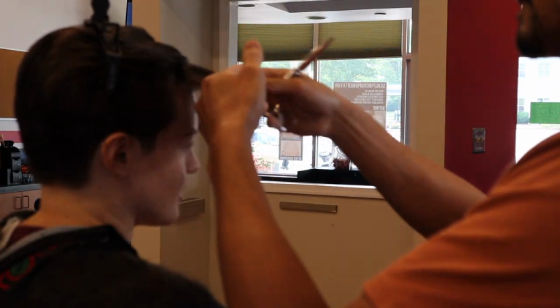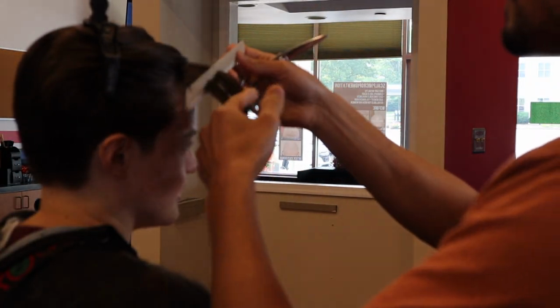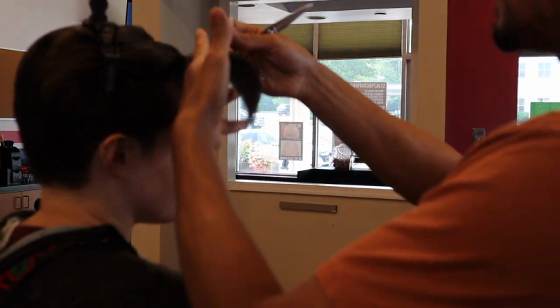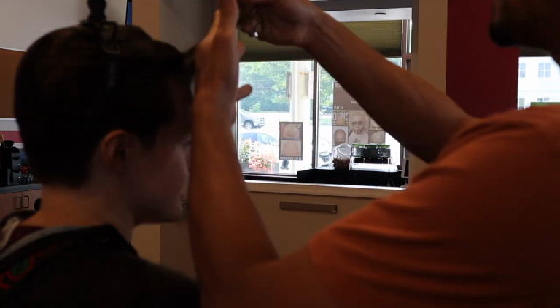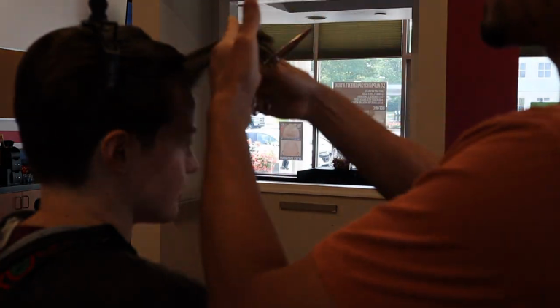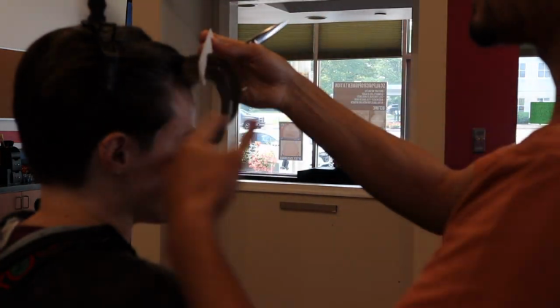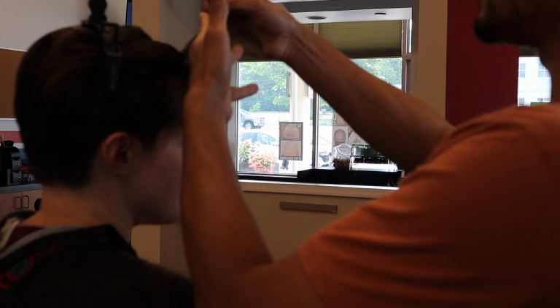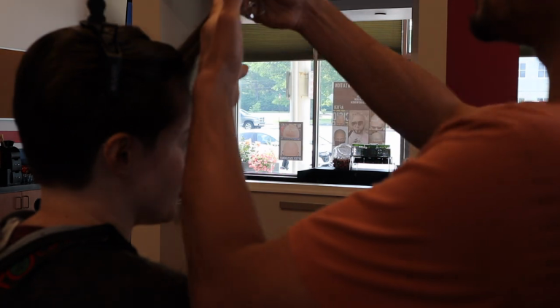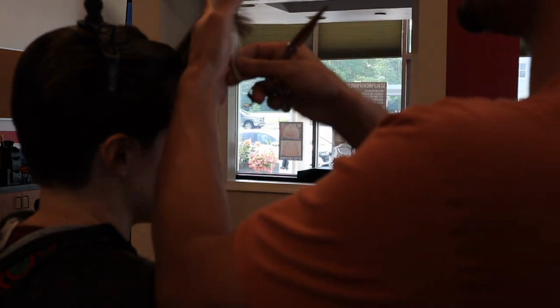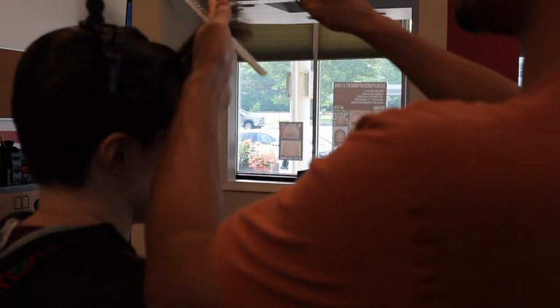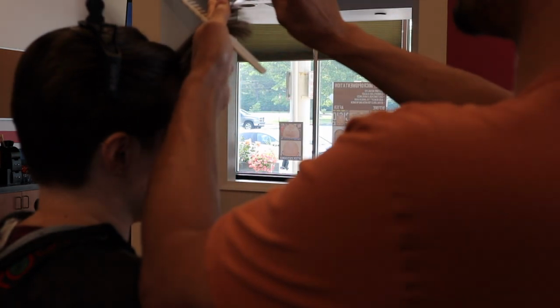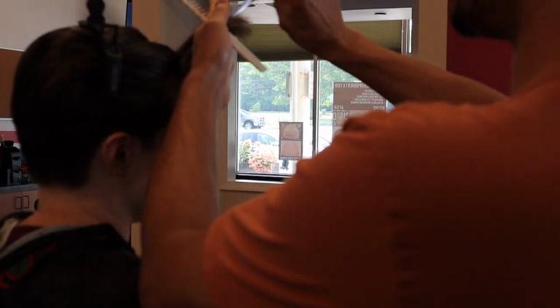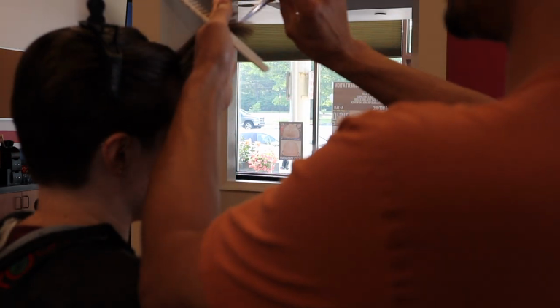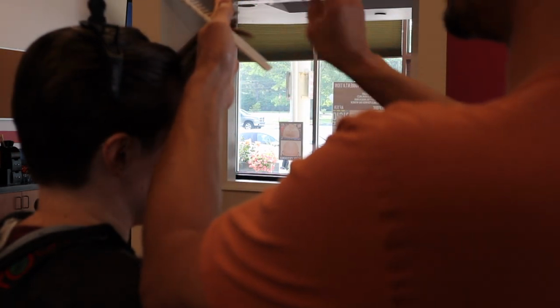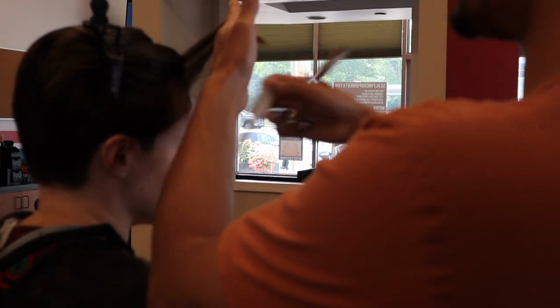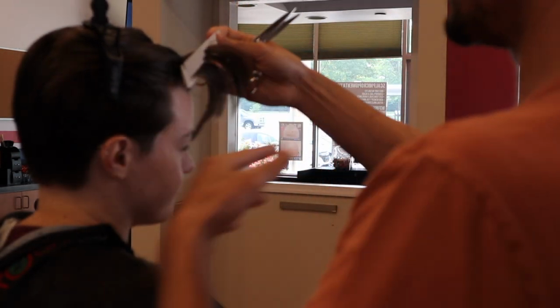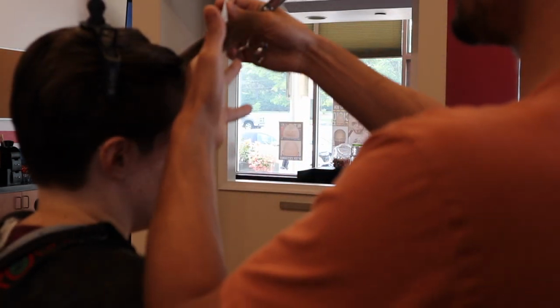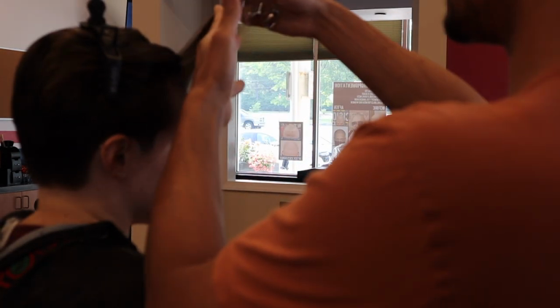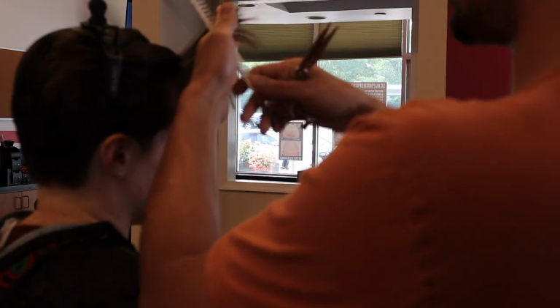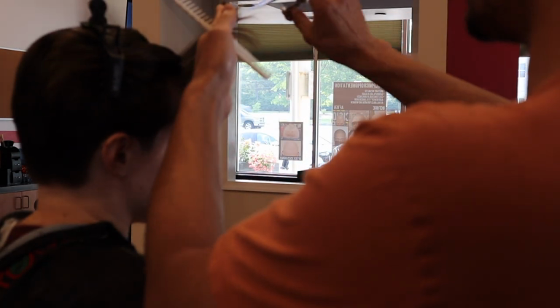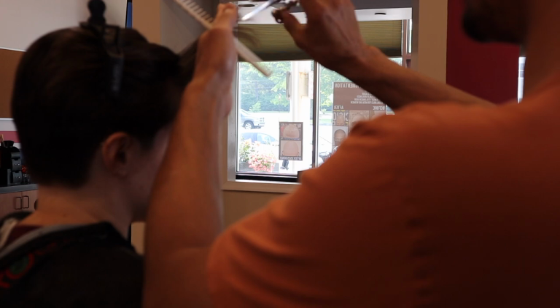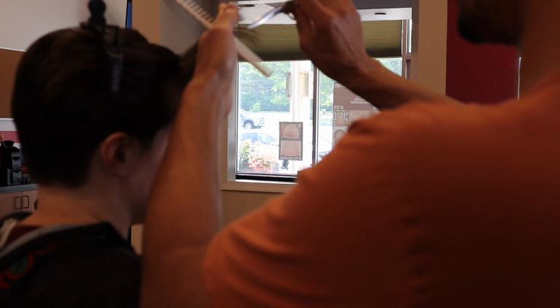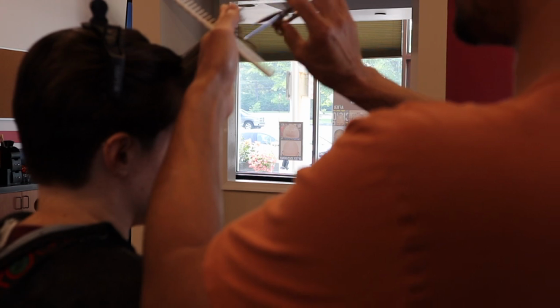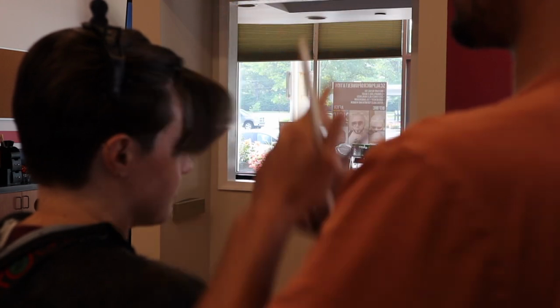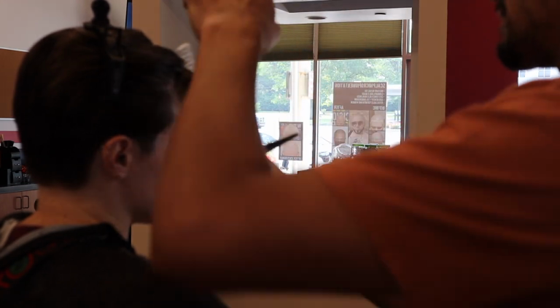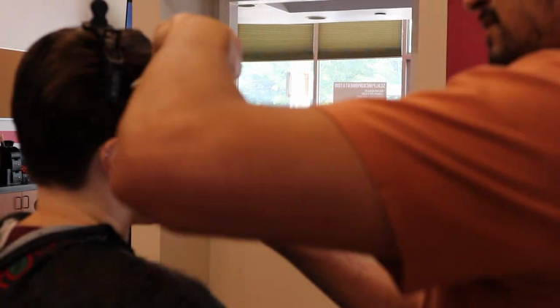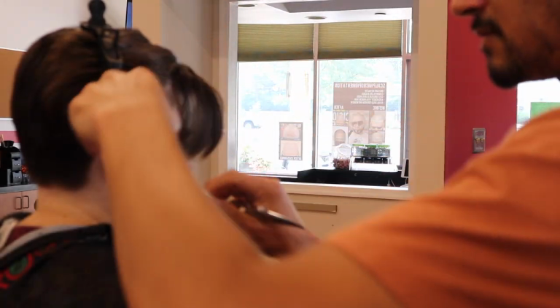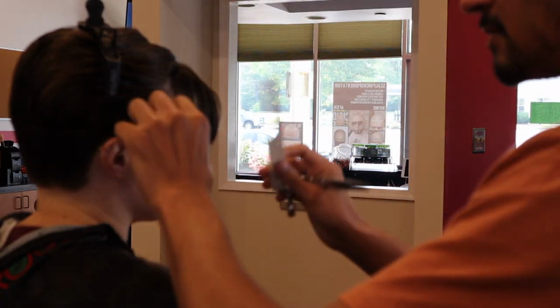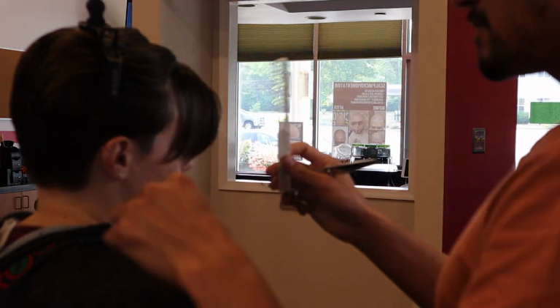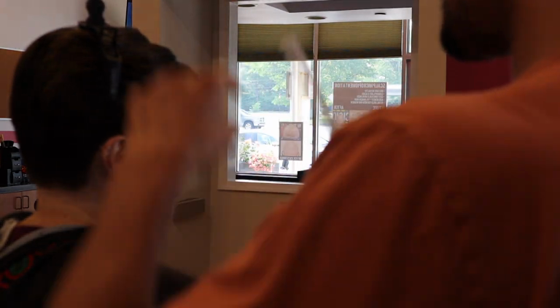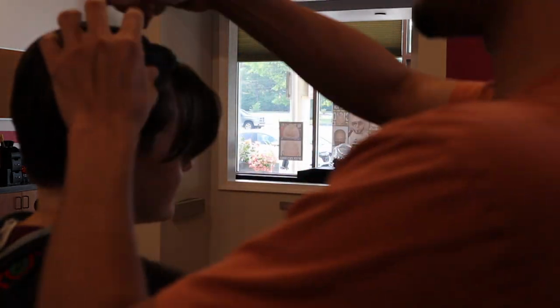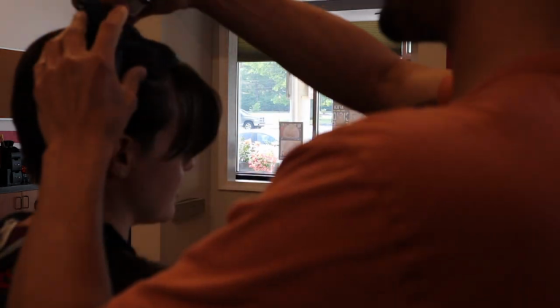I already finished the left side of the bangs — now I'm working on the right. I start off by taking about three-quarters of an inch off.